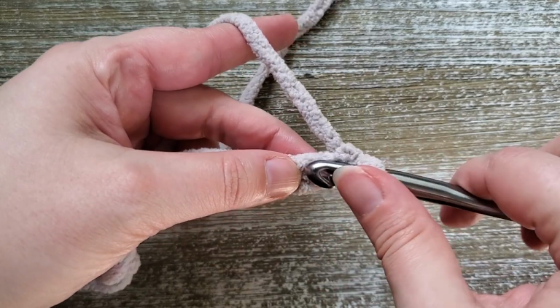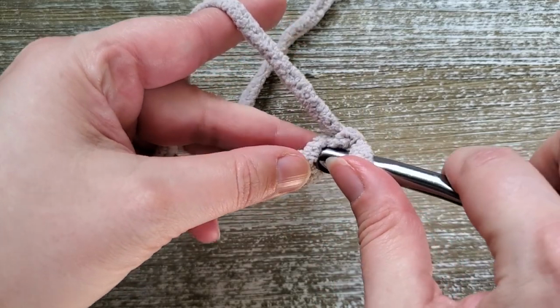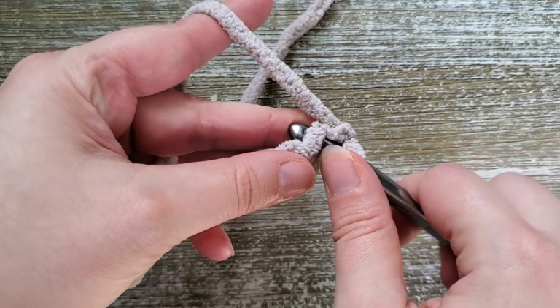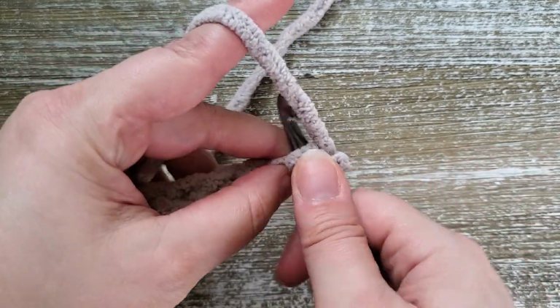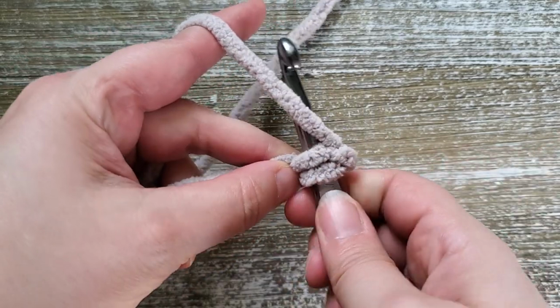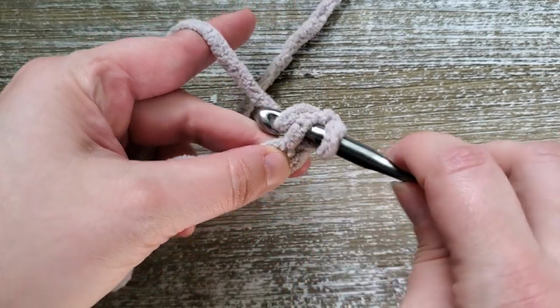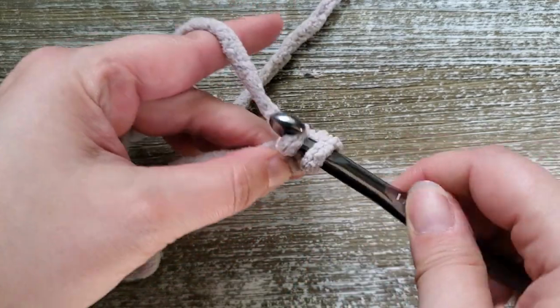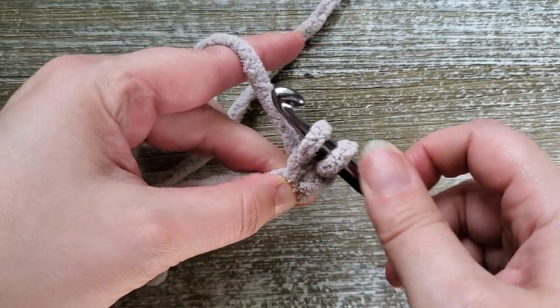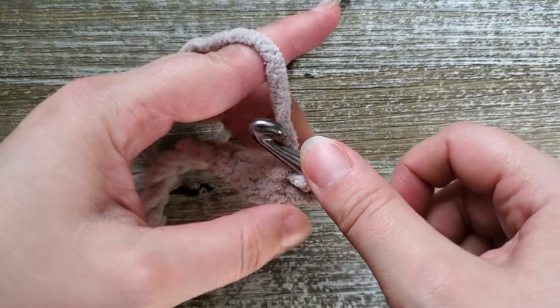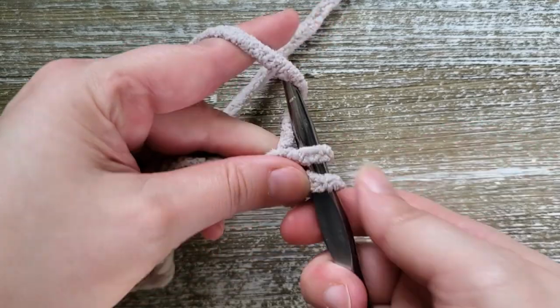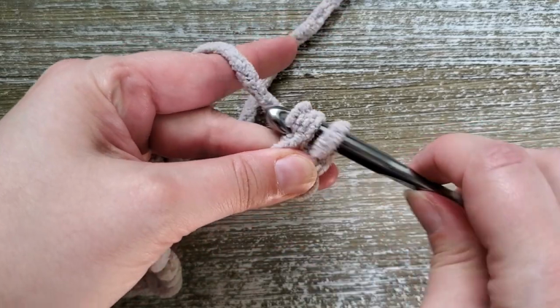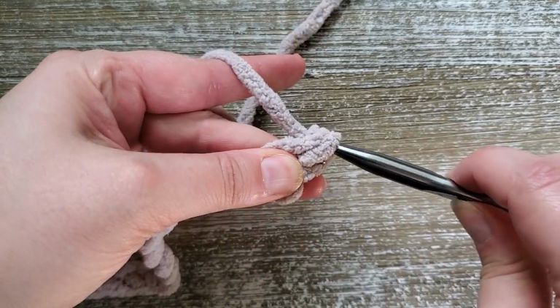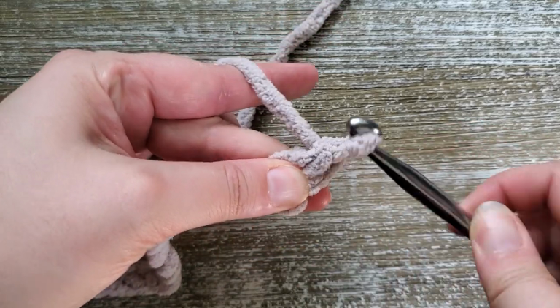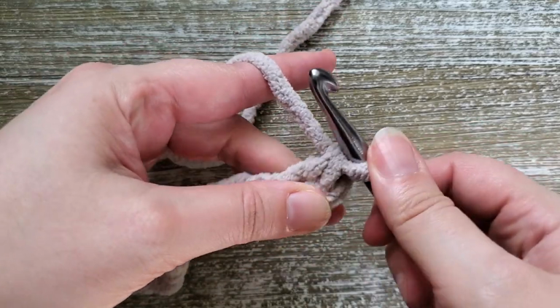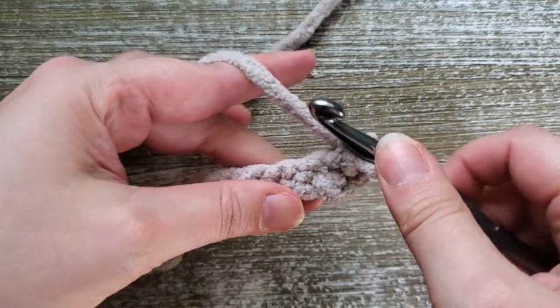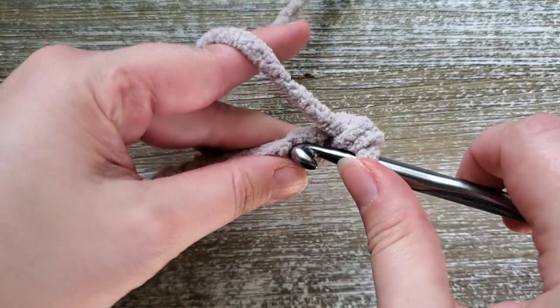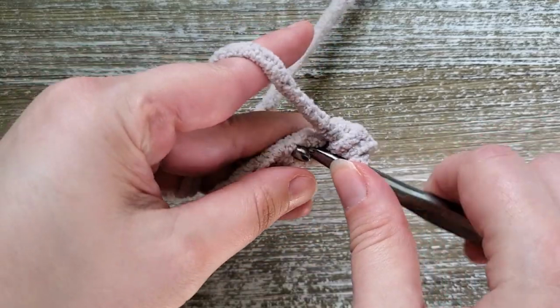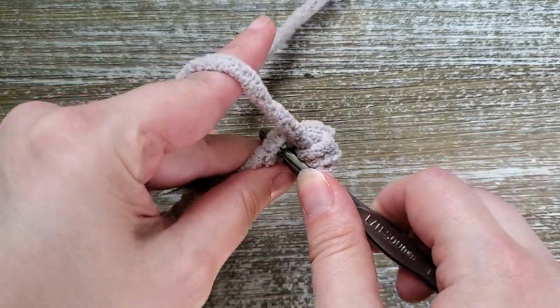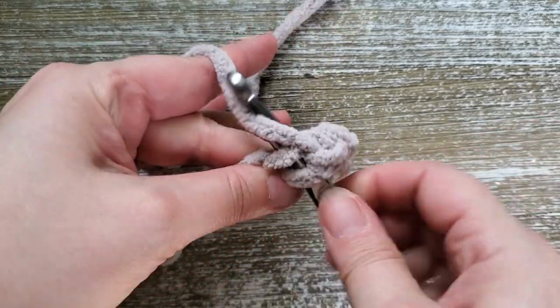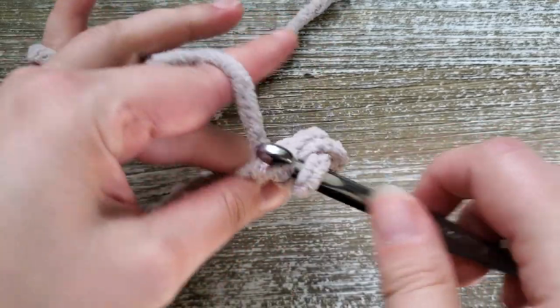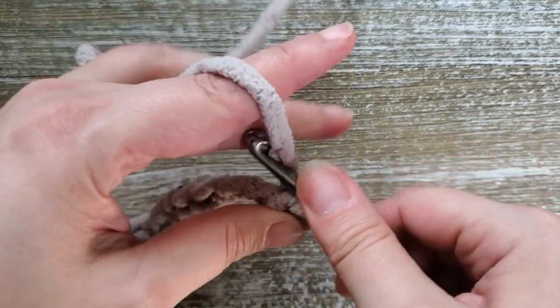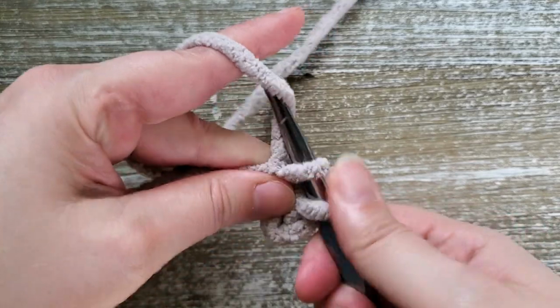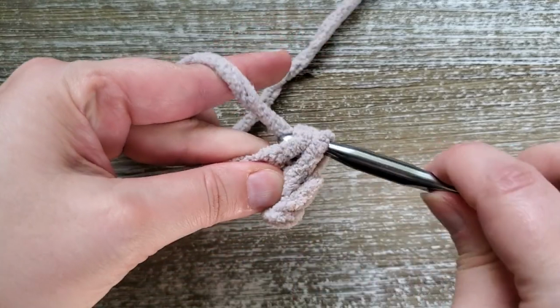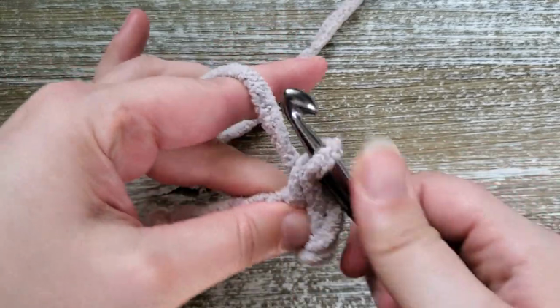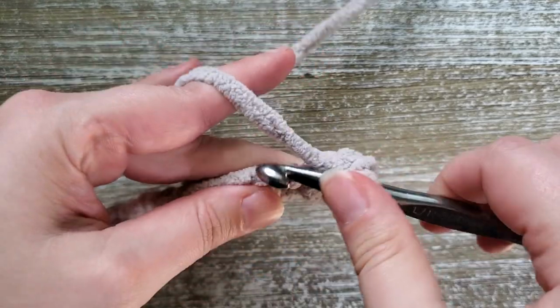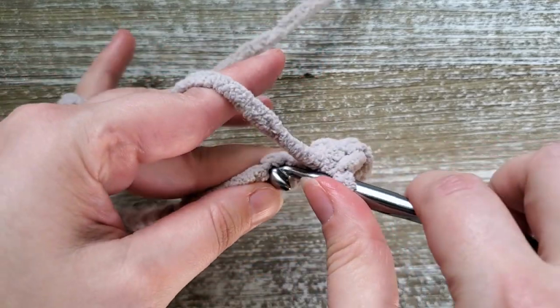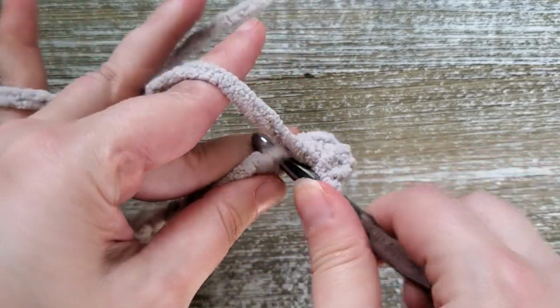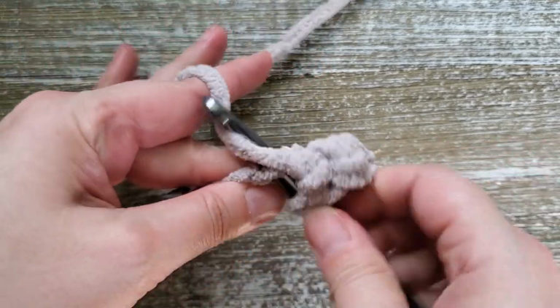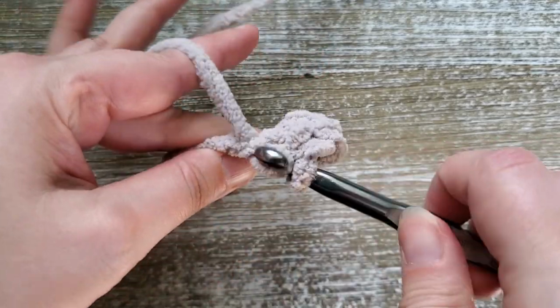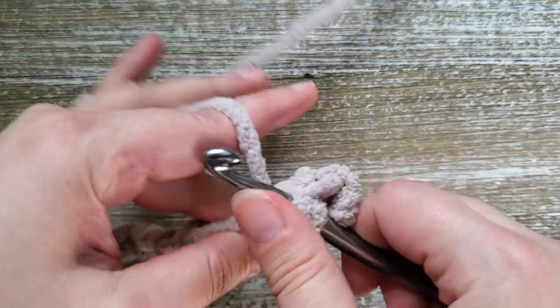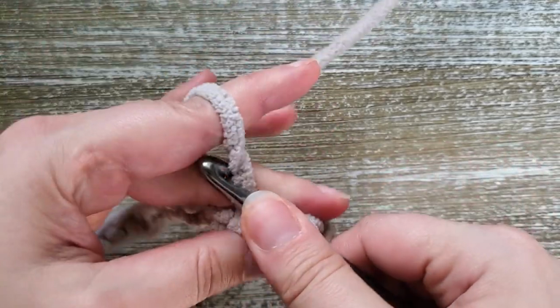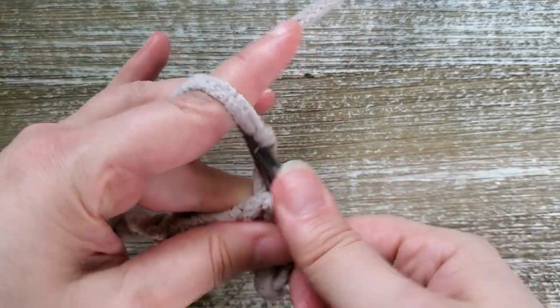Insert your hook into that chain, yarn over and pull up a loop, then yarn over and pull through both loops on your hook. Do that for each chain all the way across. At the end of row one you should have 30 stitches.